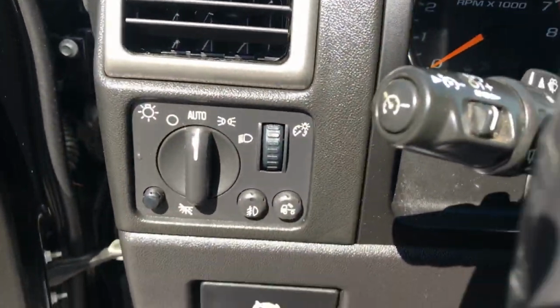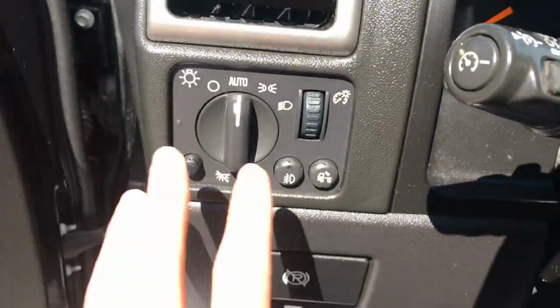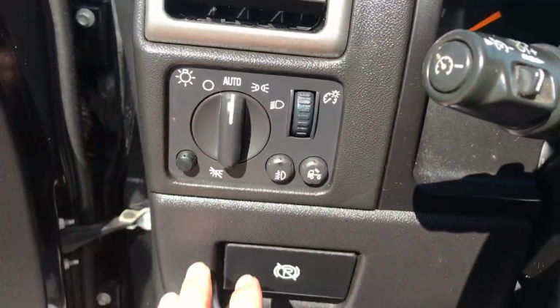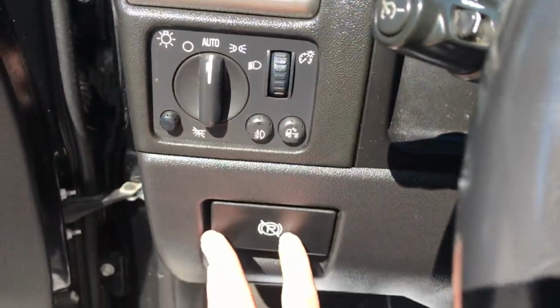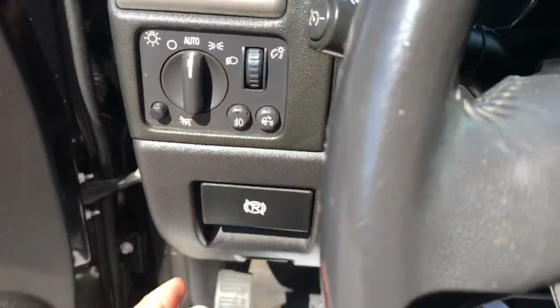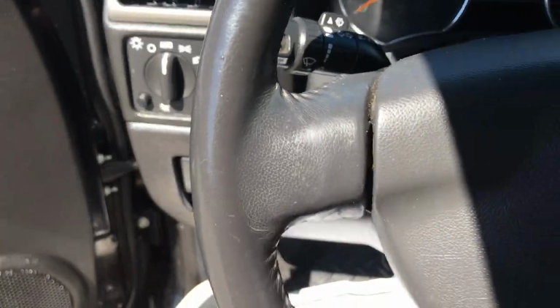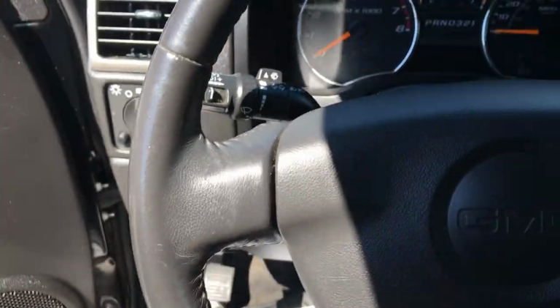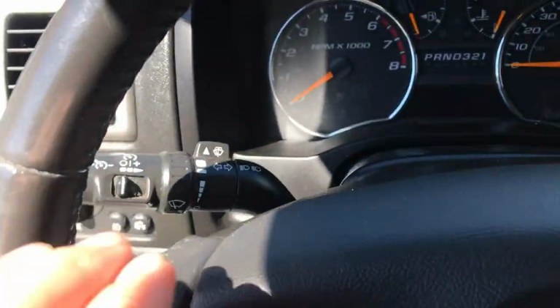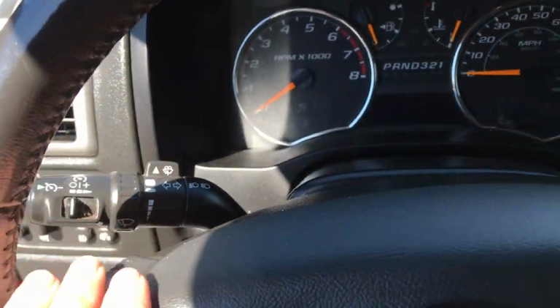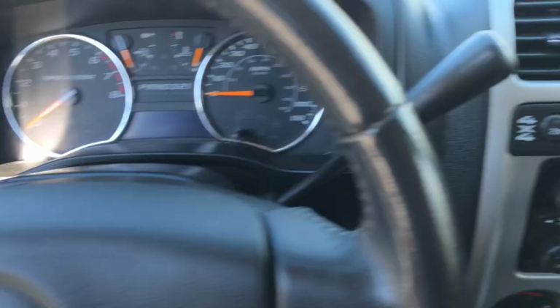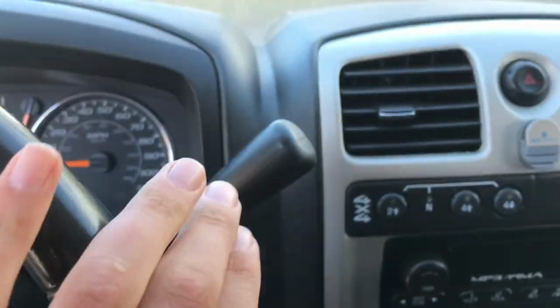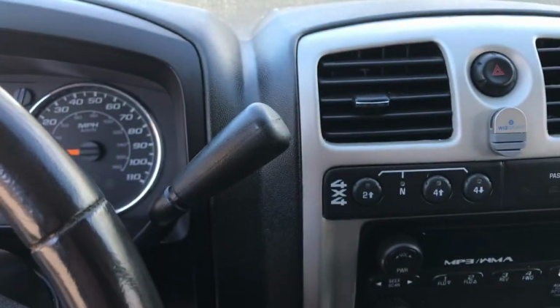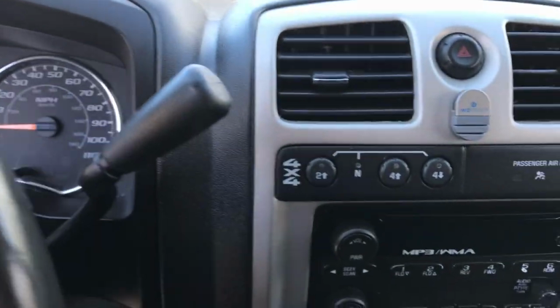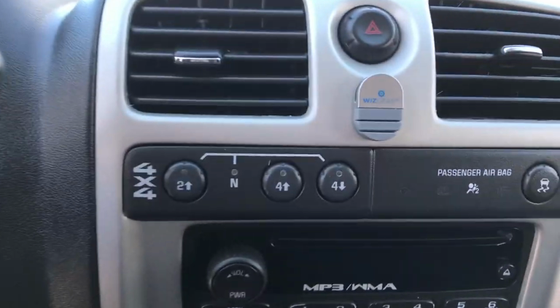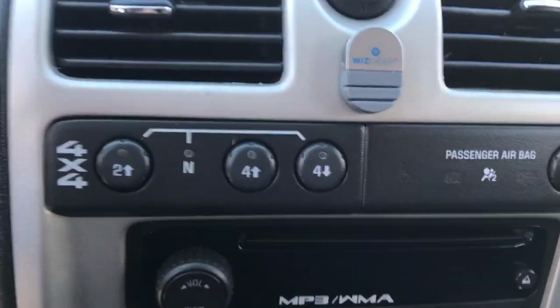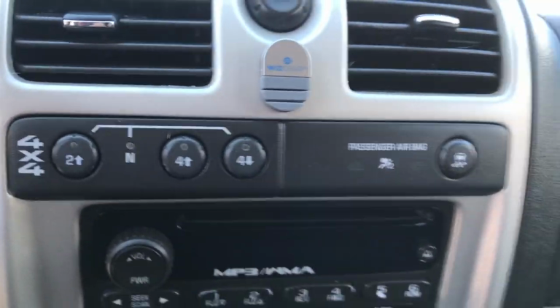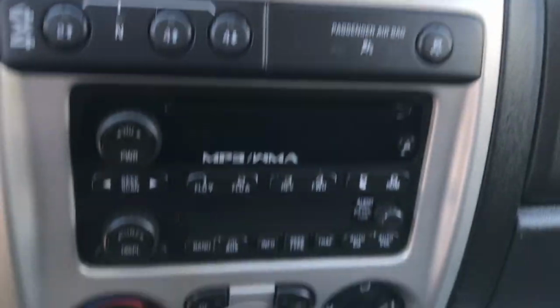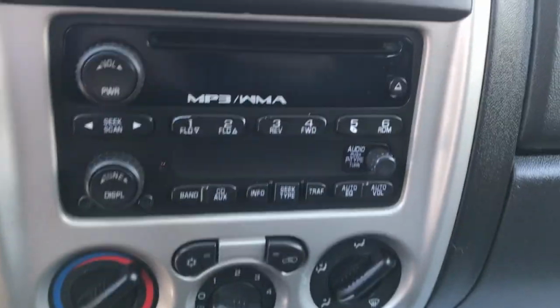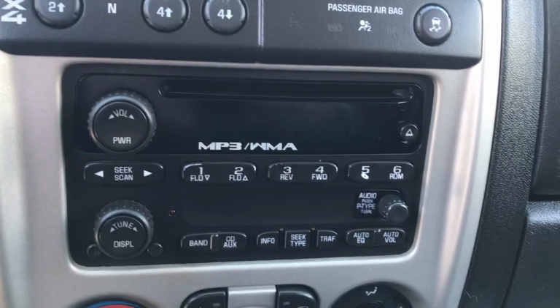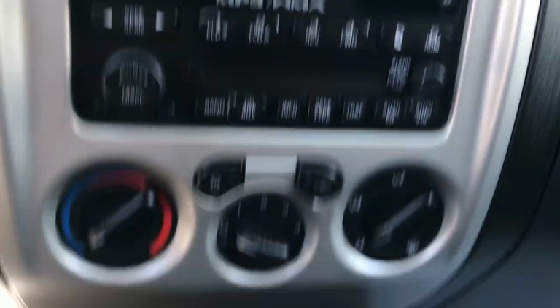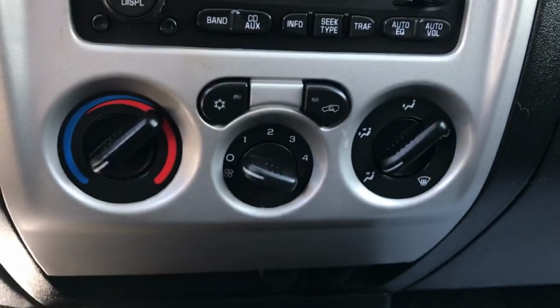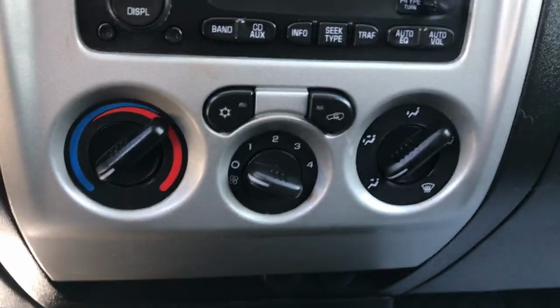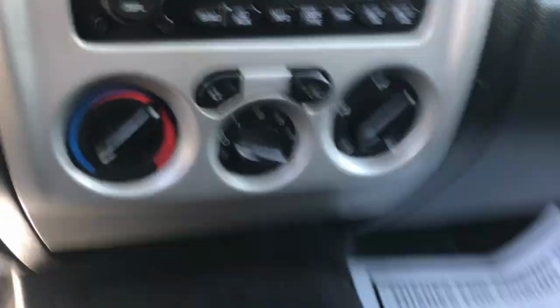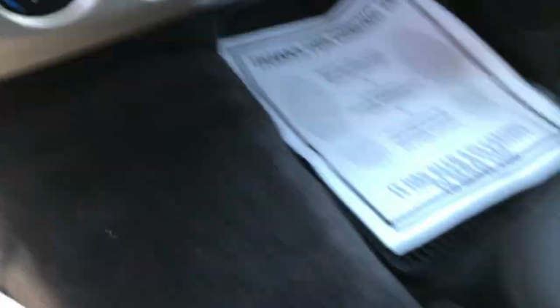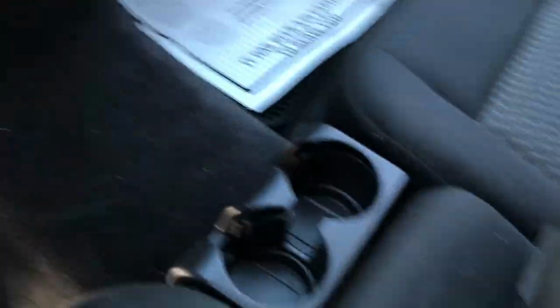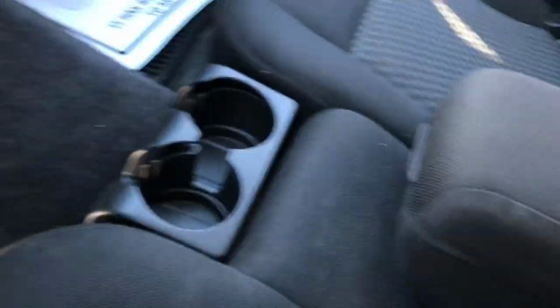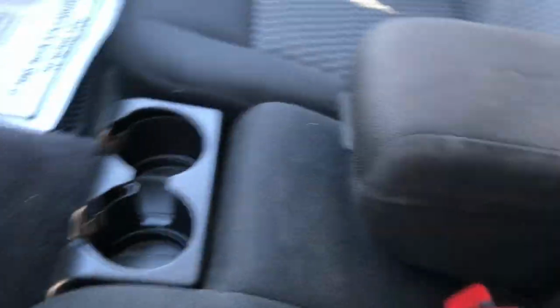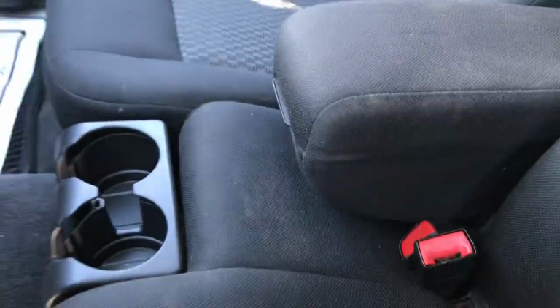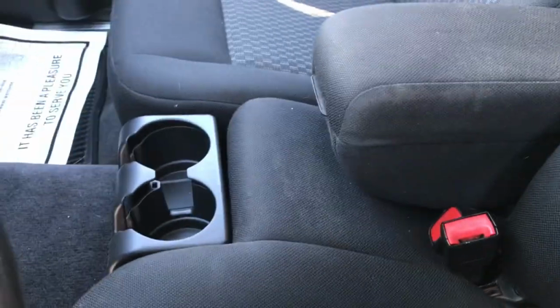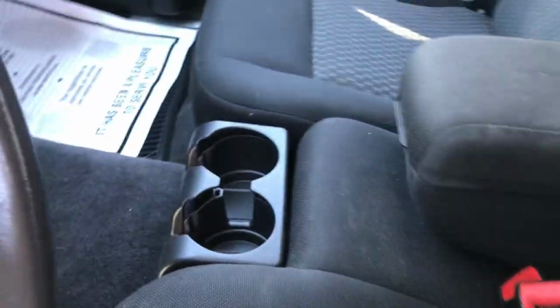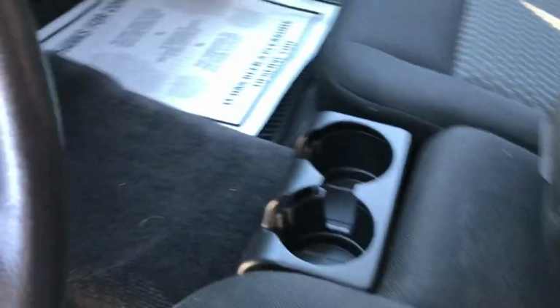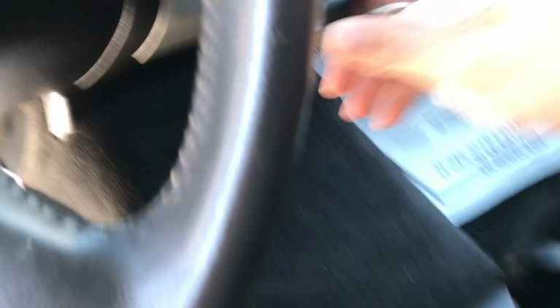You've got your lighting controls, your parking brake release, your wiper controls, your shifter, got your four-wheel drive, got your radio, climate control functions there. Got your center console with your cup holders.